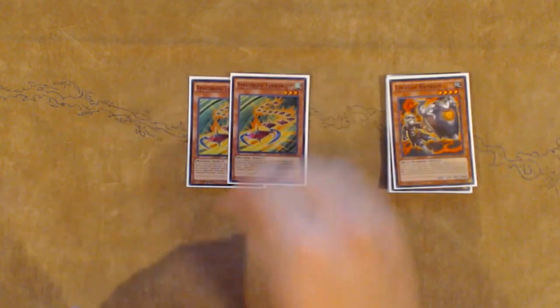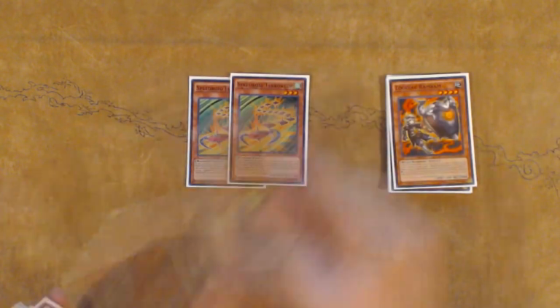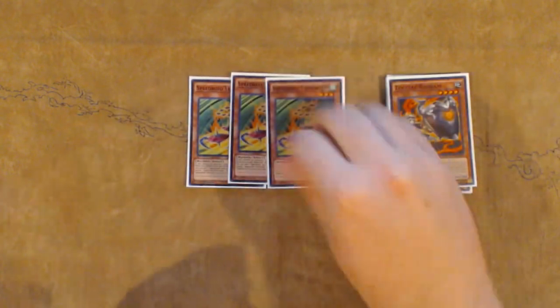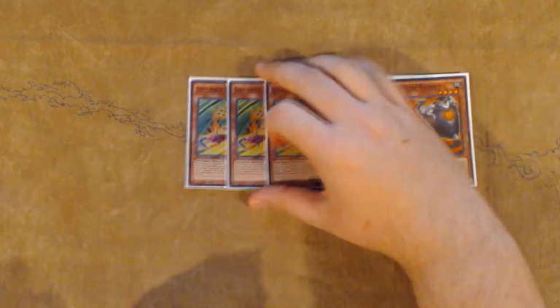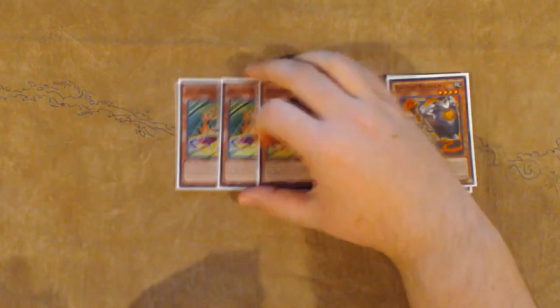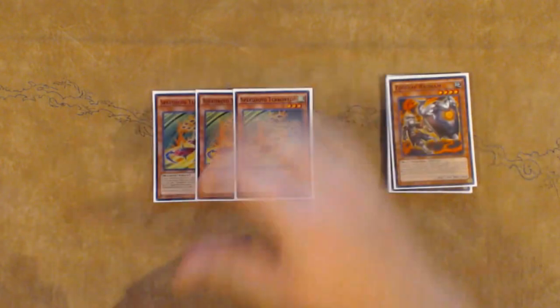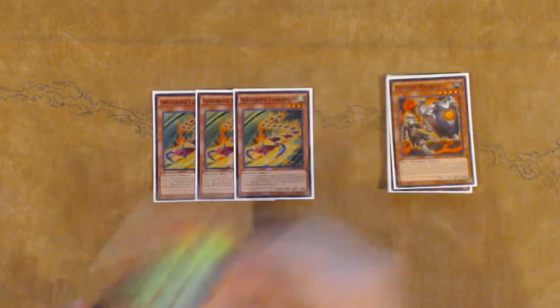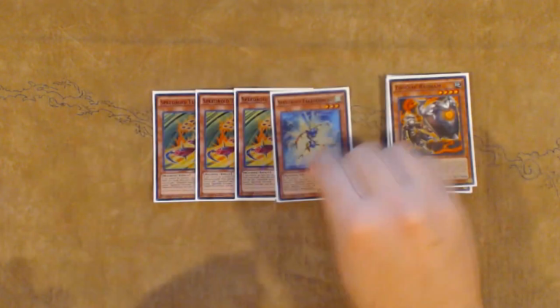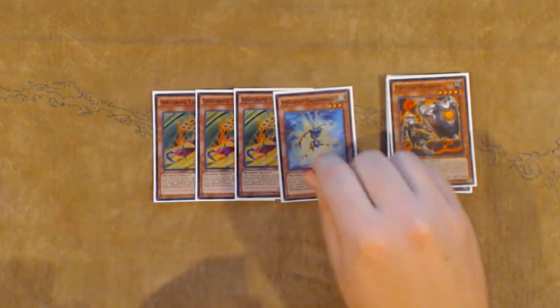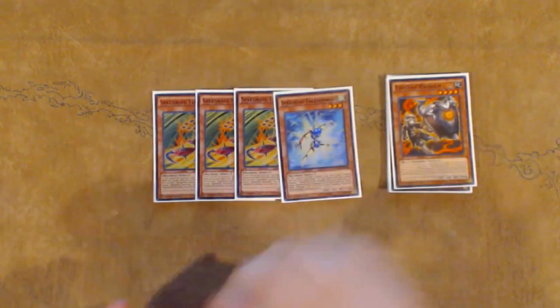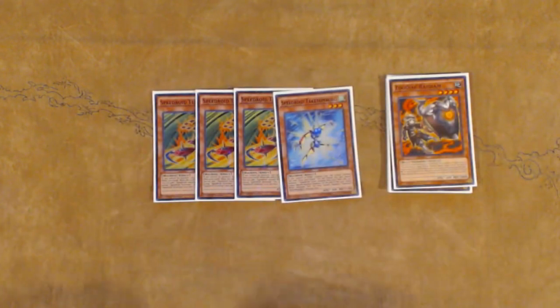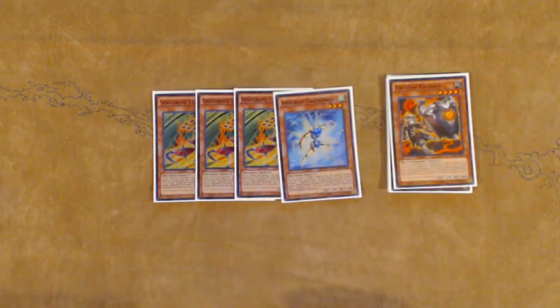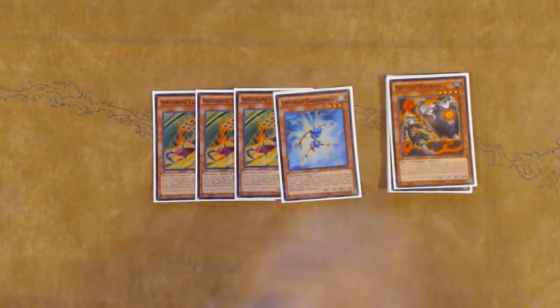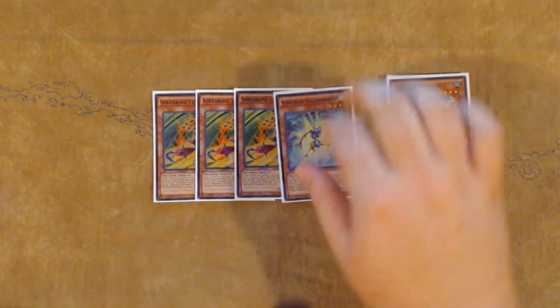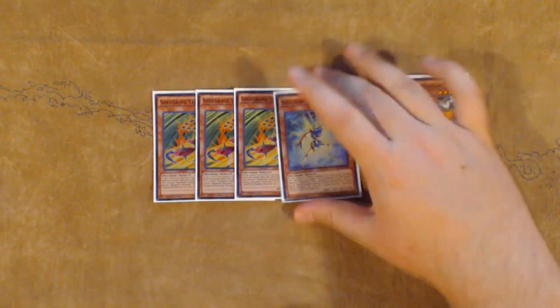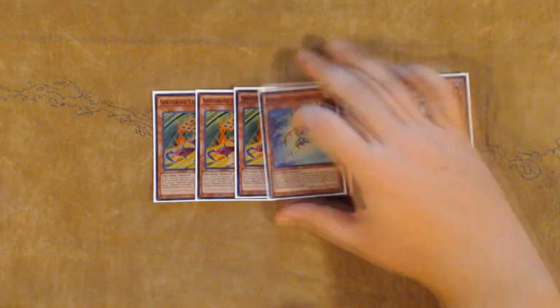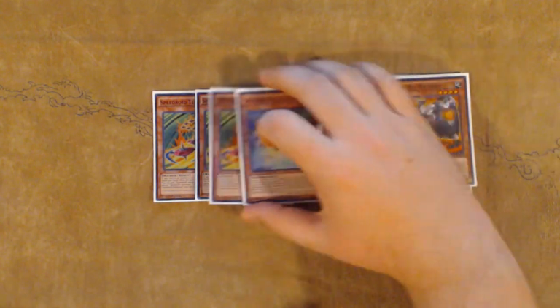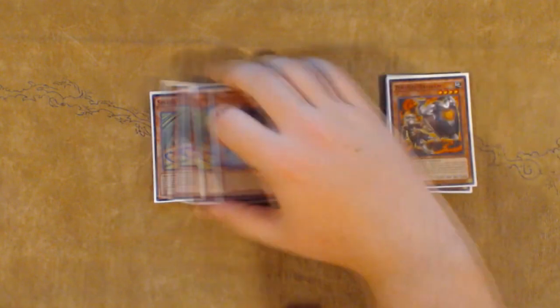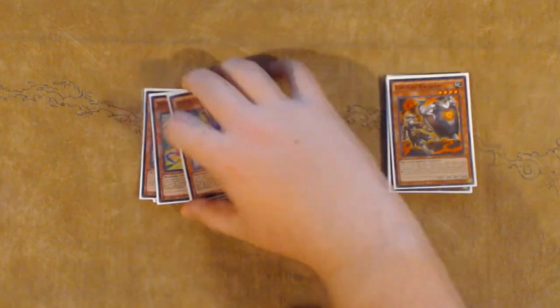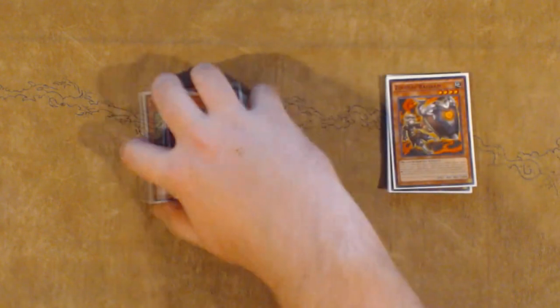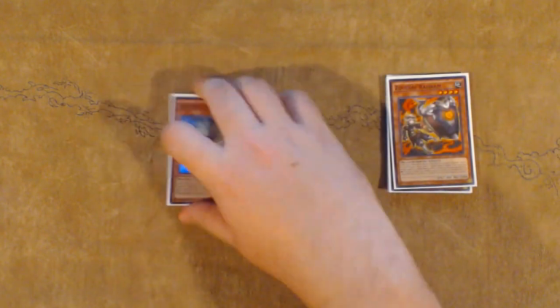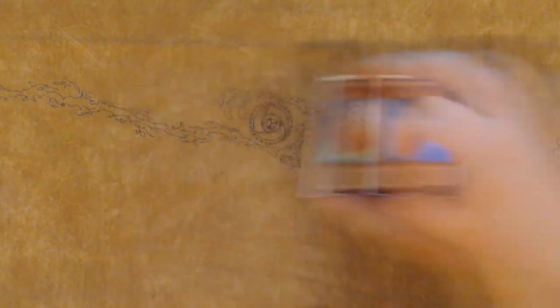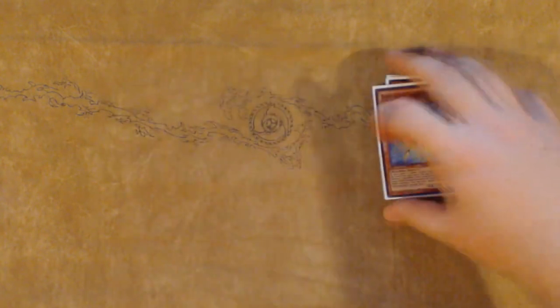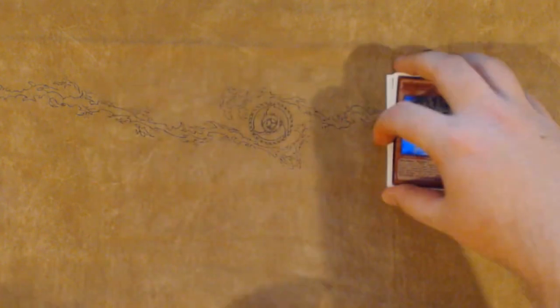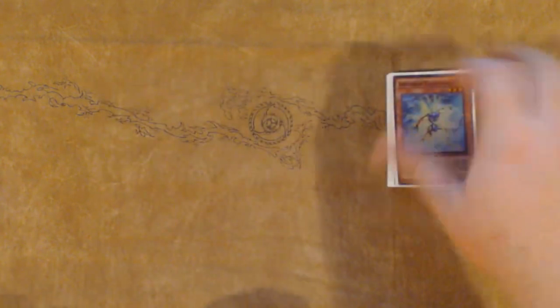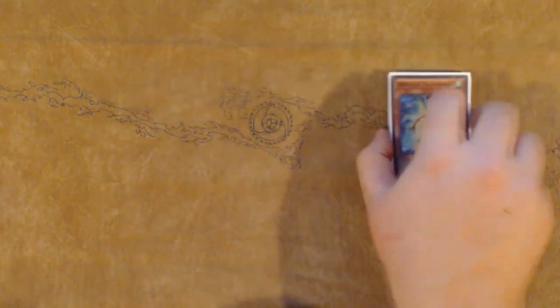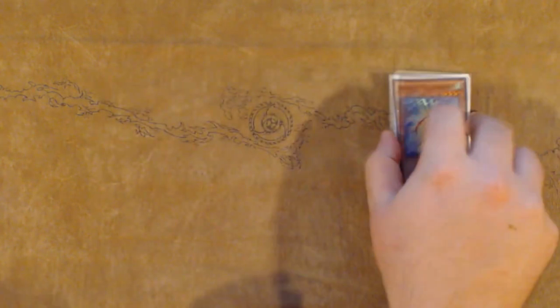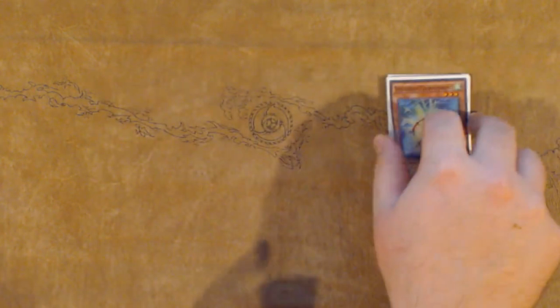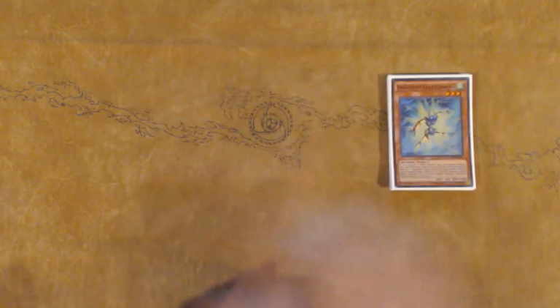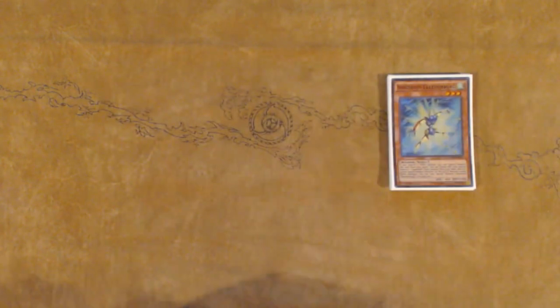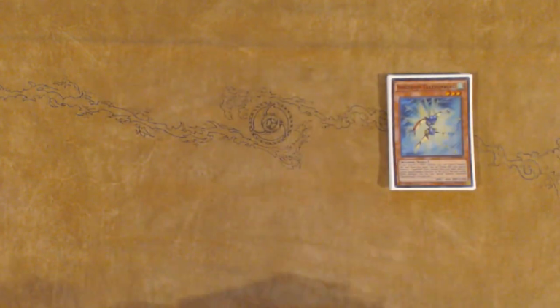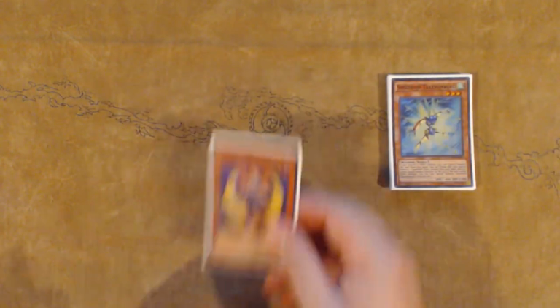I also played triple Speedroid Terrortop and 1 Takatamborg. I didn't draw Takatamborg any of the 8 games I played, so I guess that's lucky. But I drew Terrortop a lot and that was pretty cool.